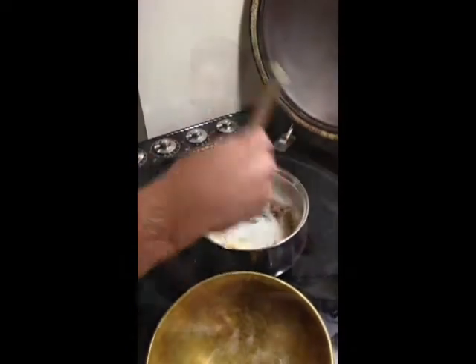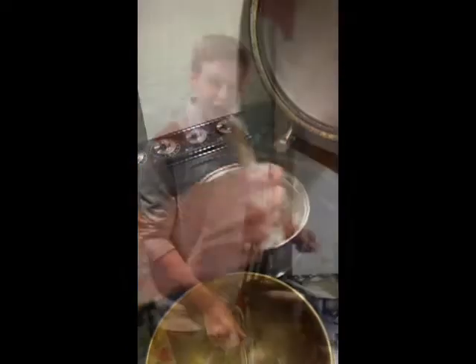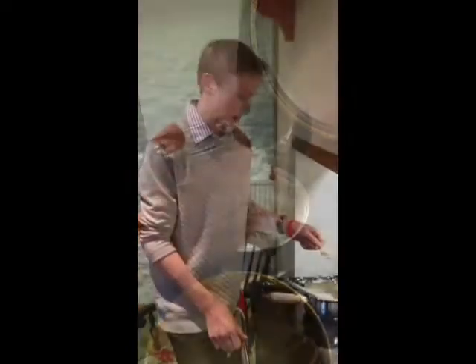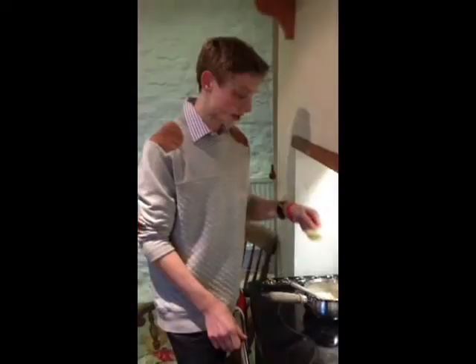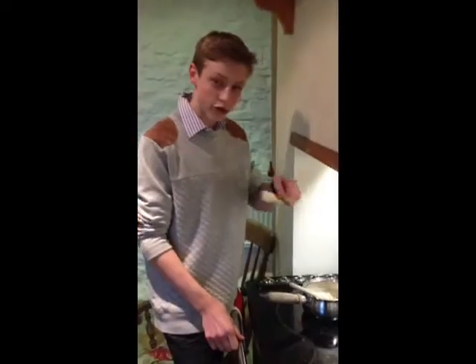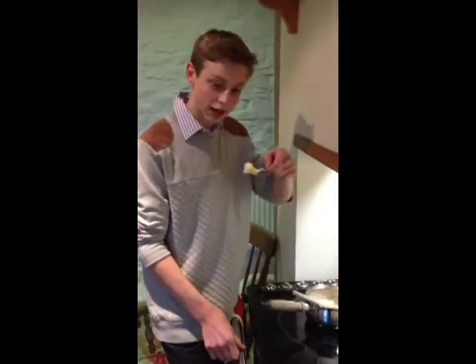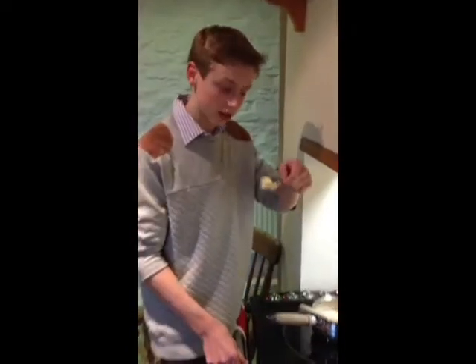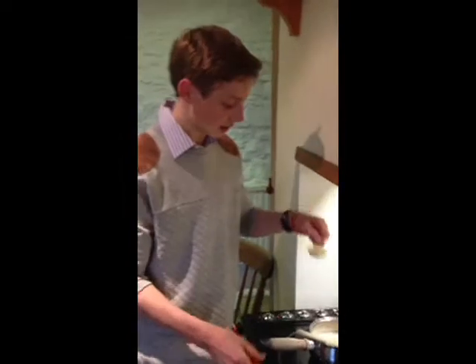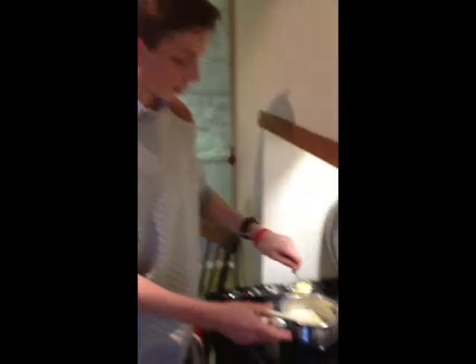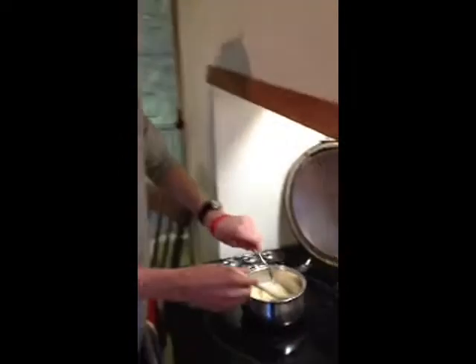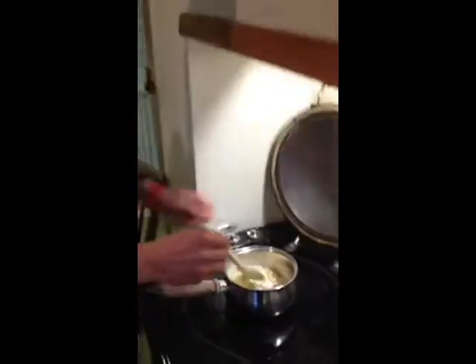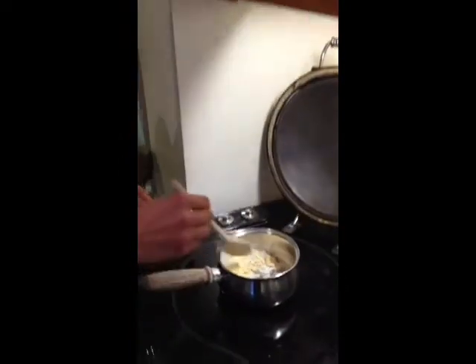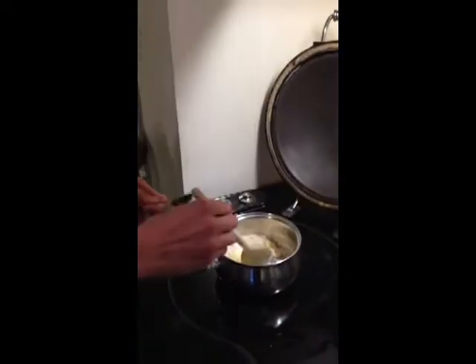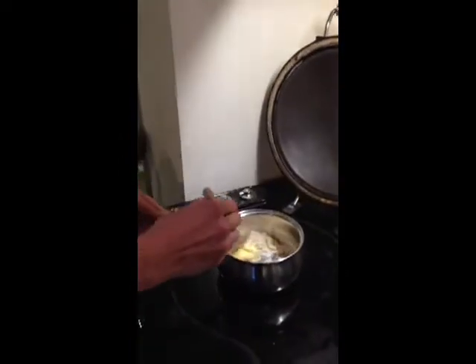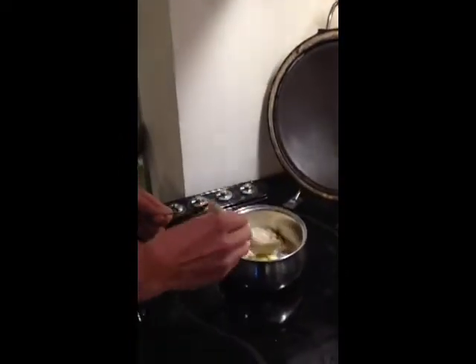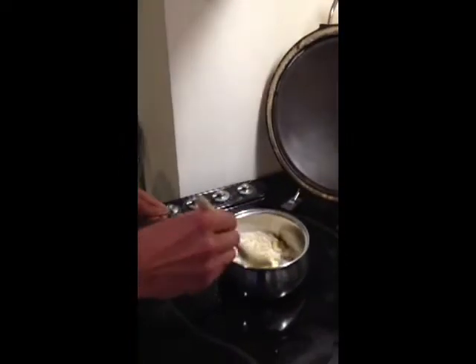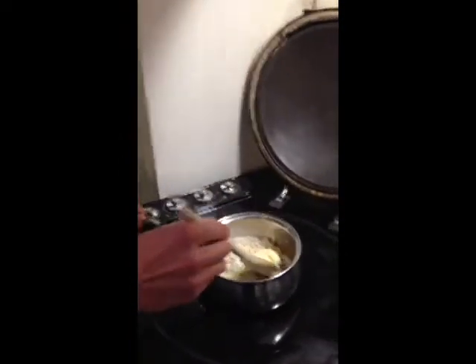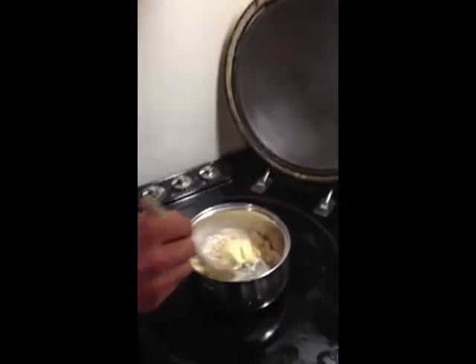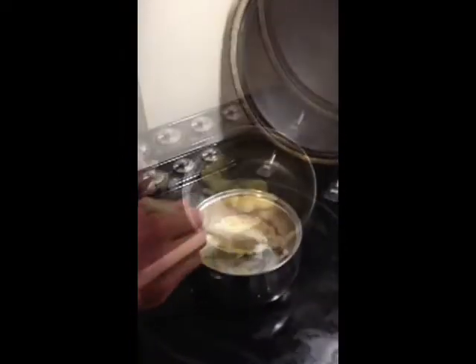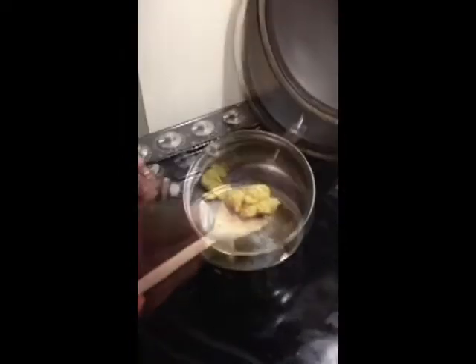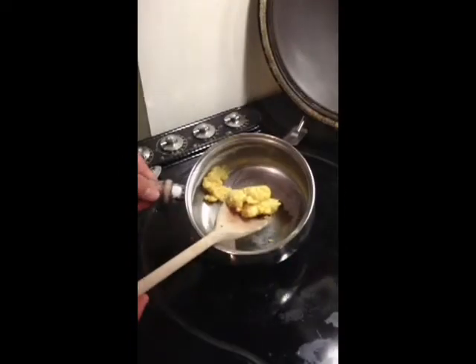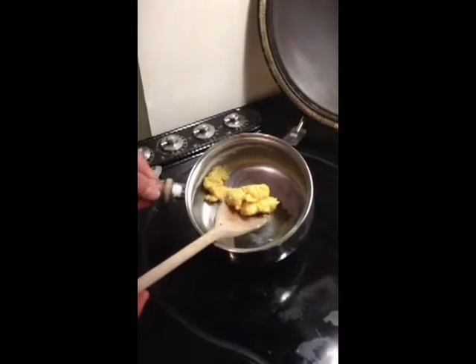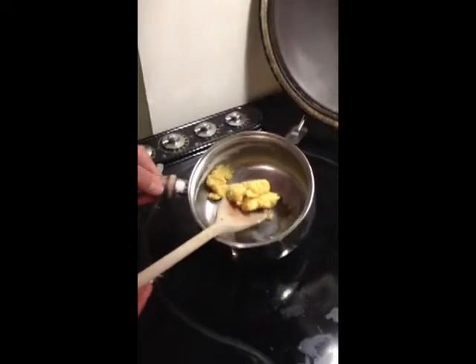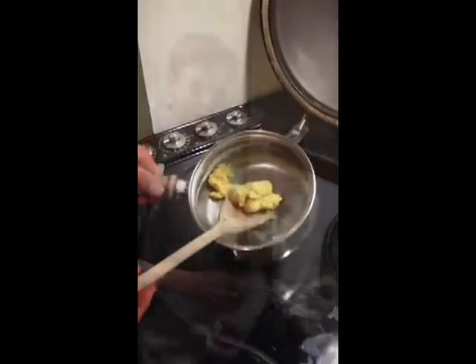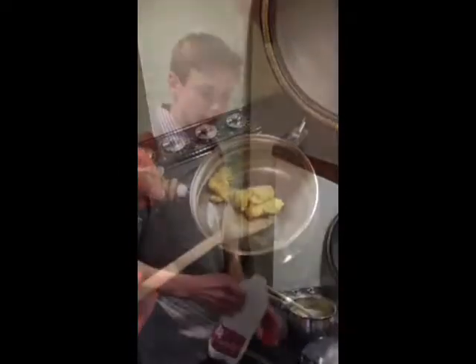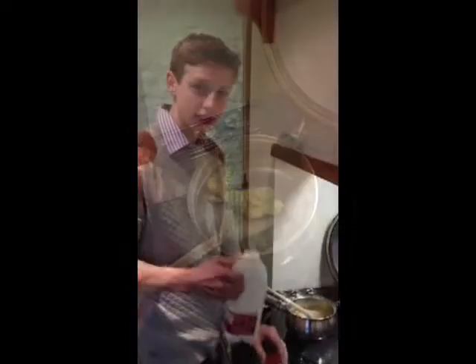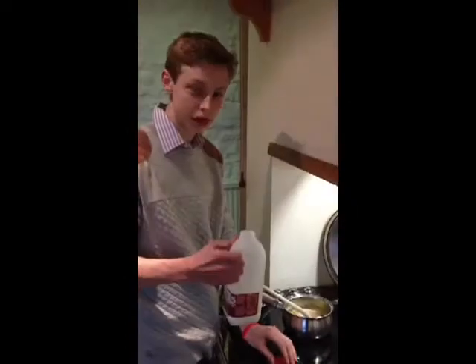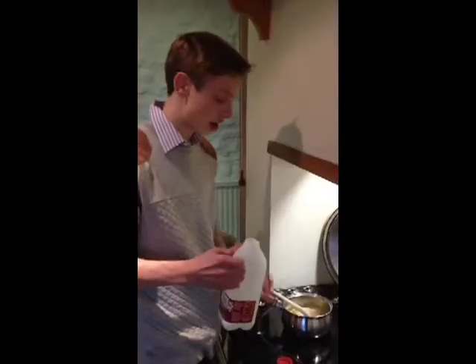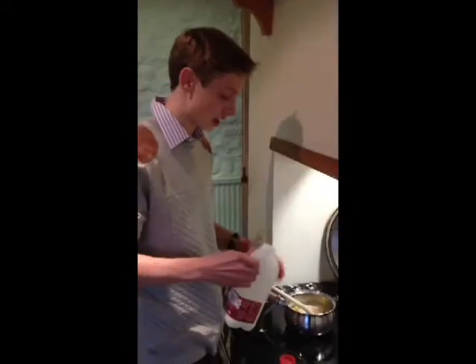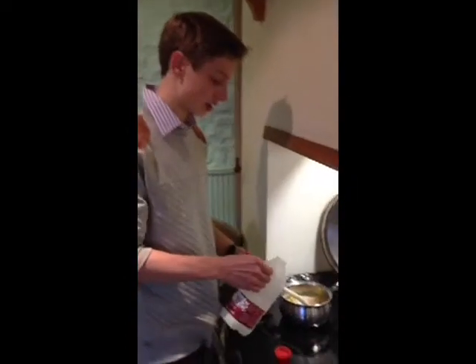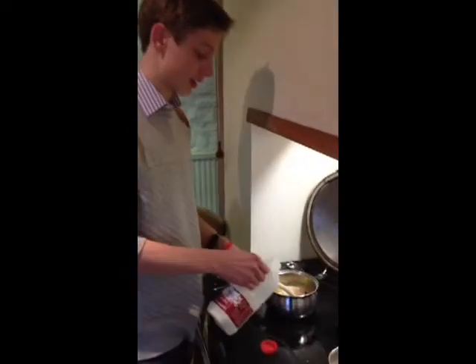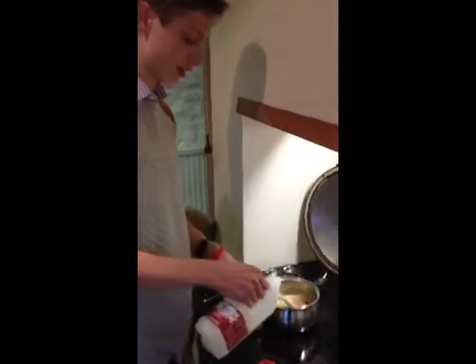If the paste doesn't form, add another teaspoon of butter. As you can see, the paste is now formed. Next, add the milk gradually until it thickens.